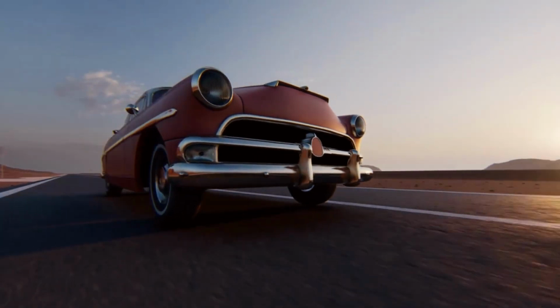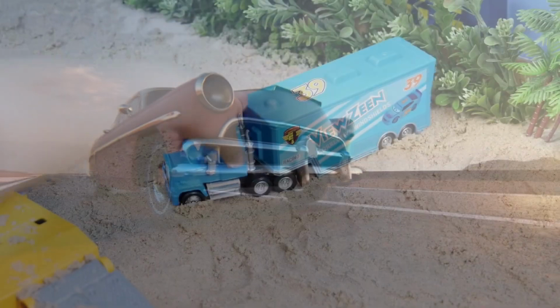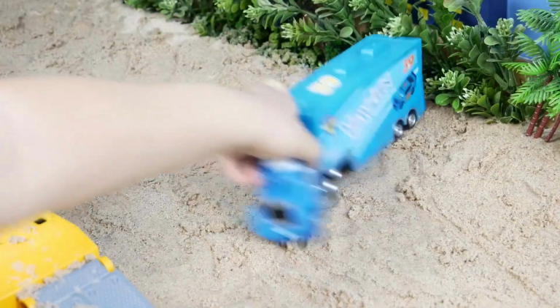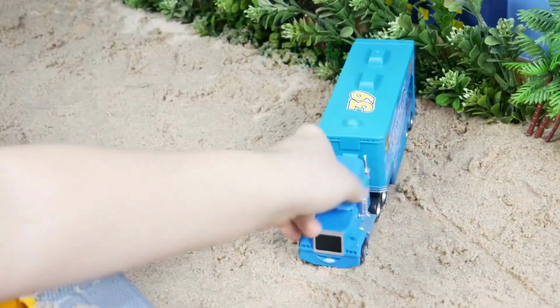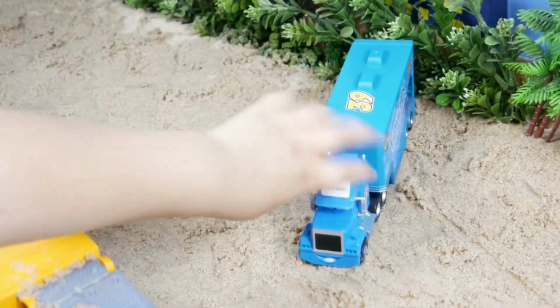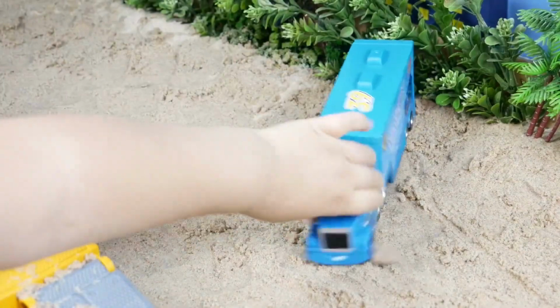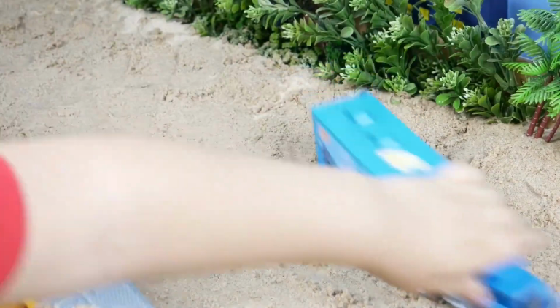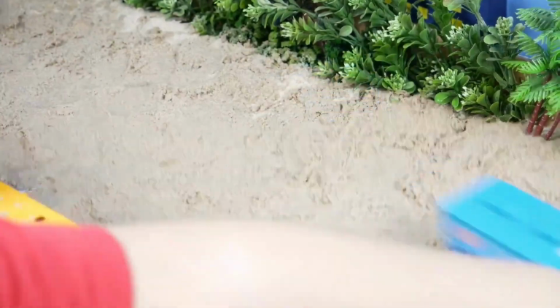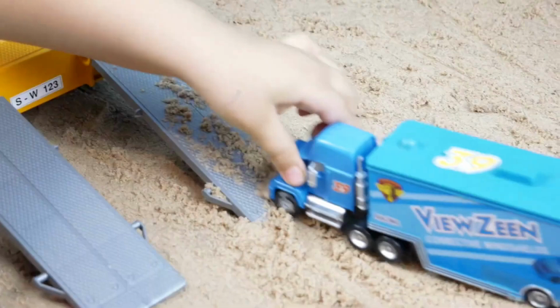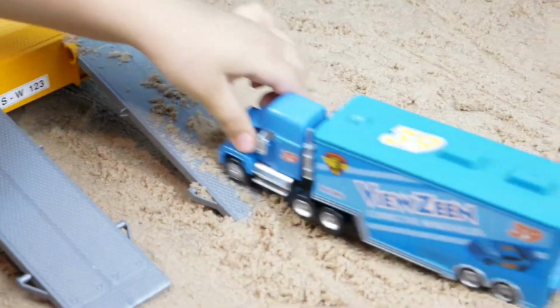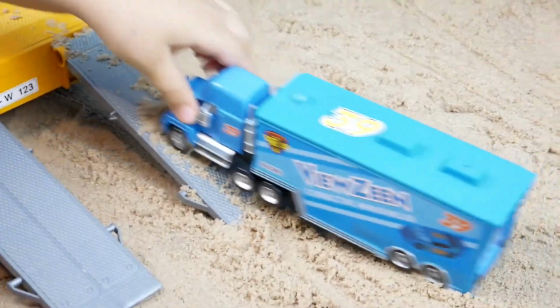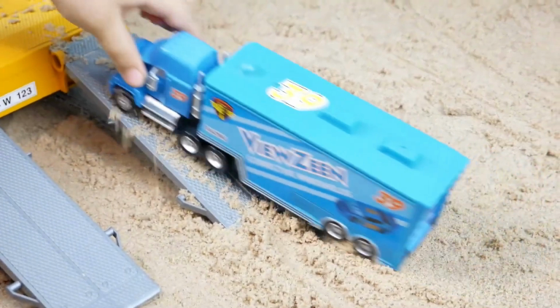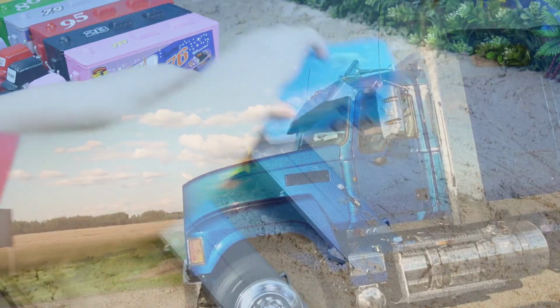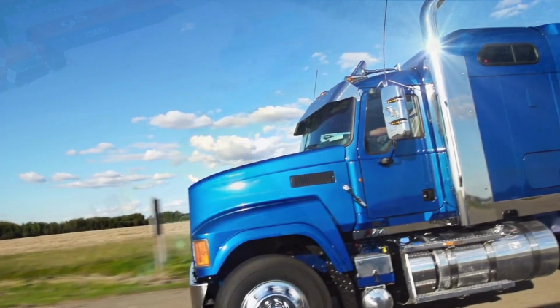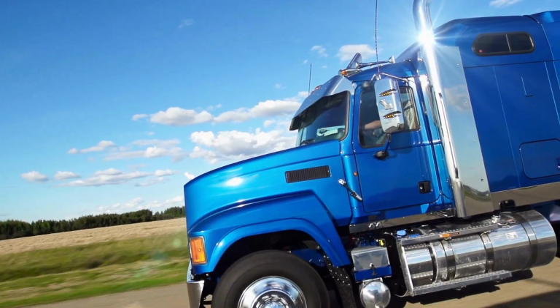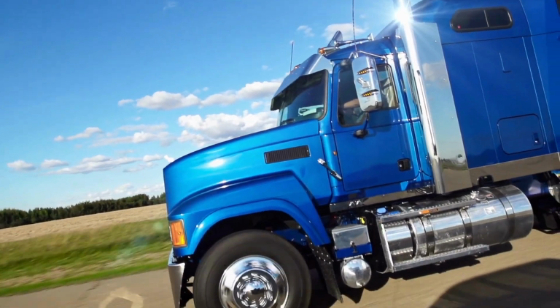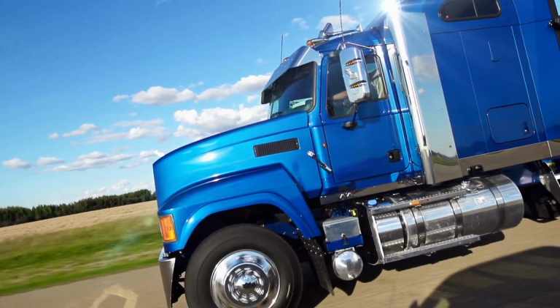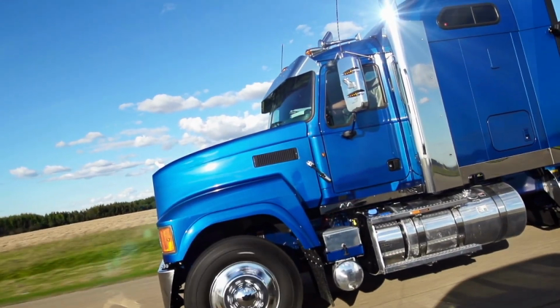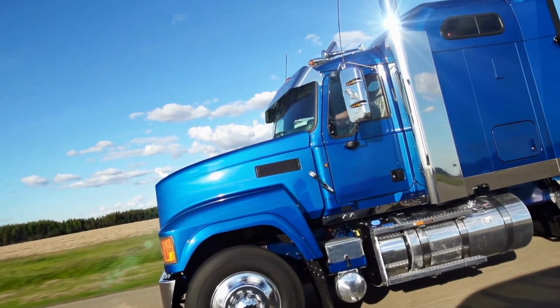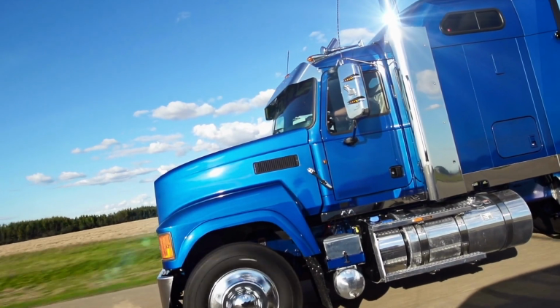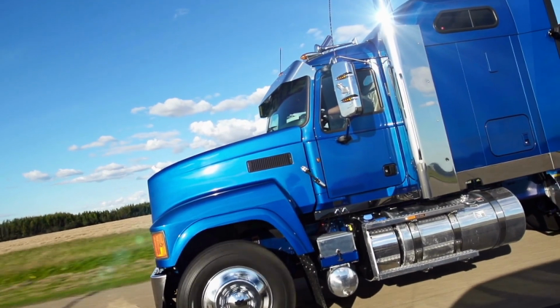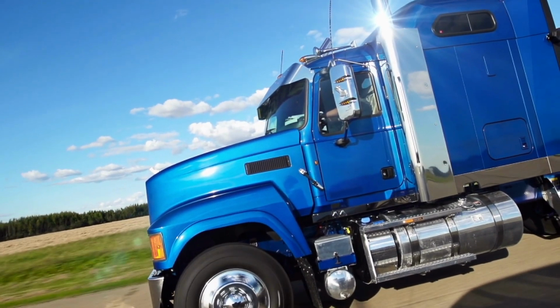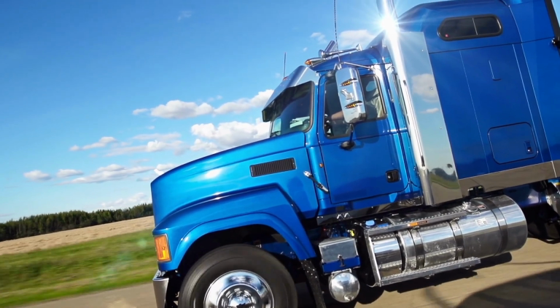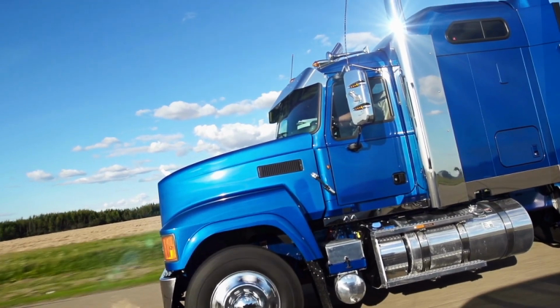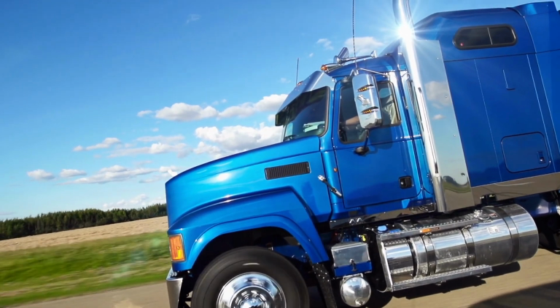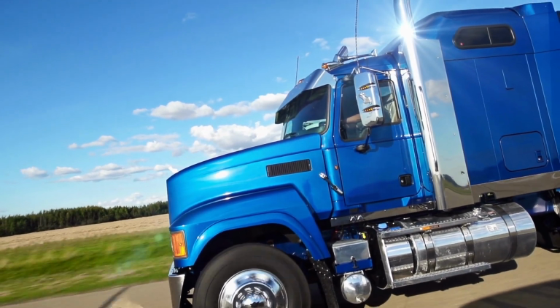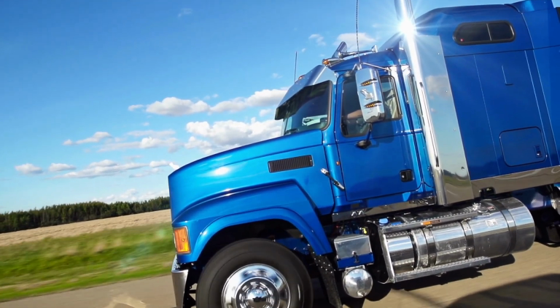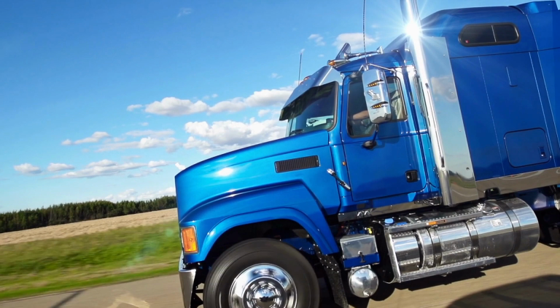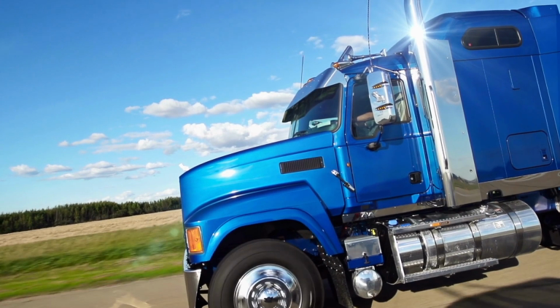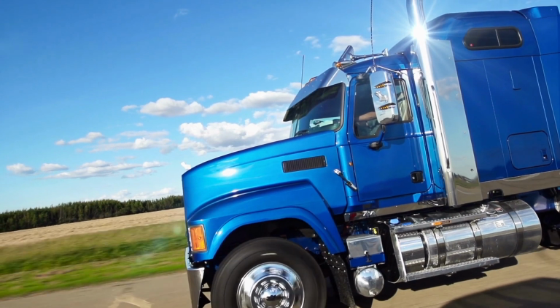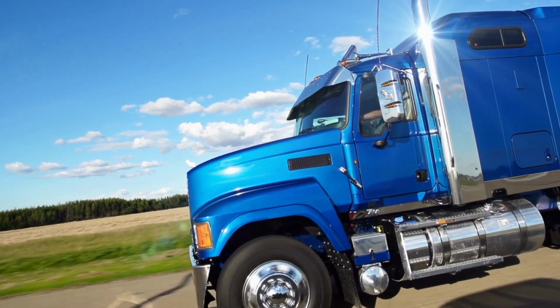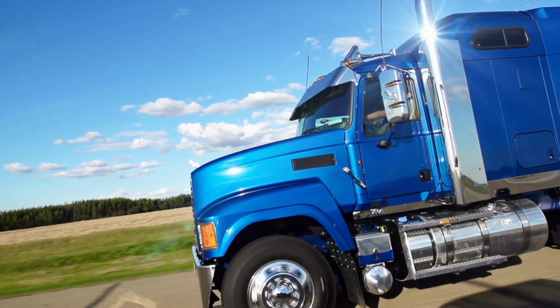And last, this truck is blue. This truck is also blue. It drives so fast.